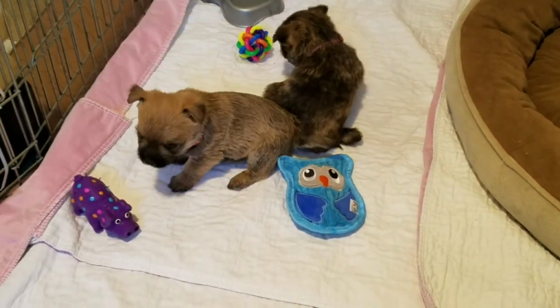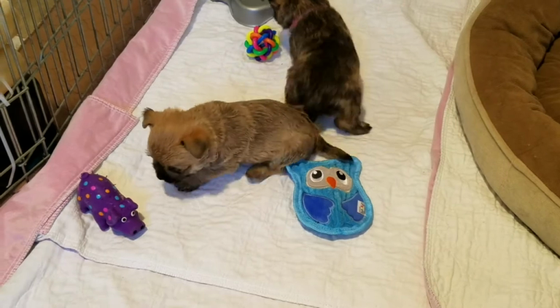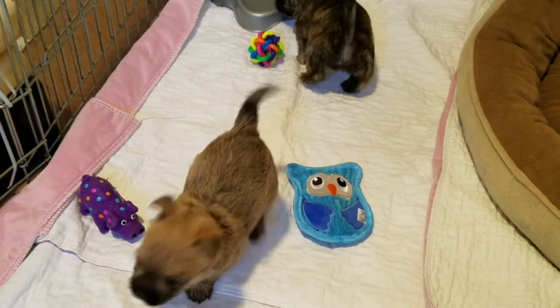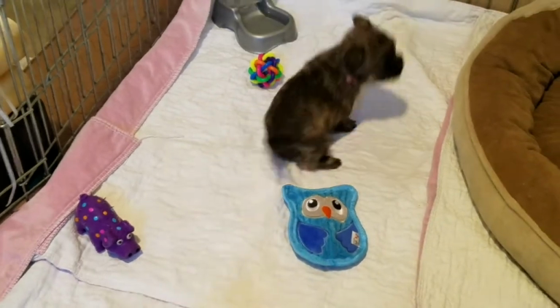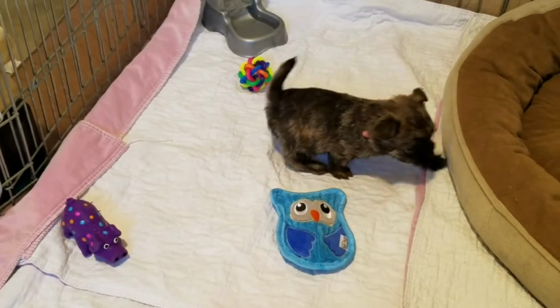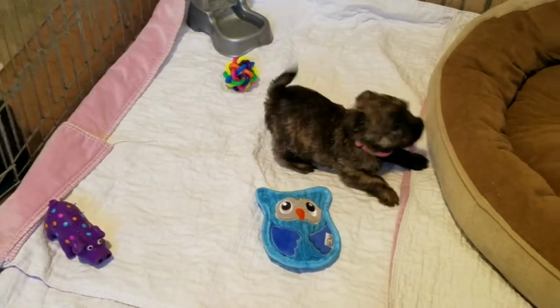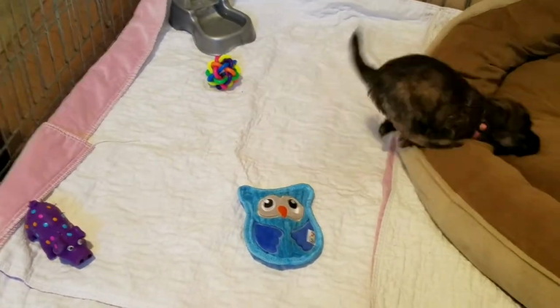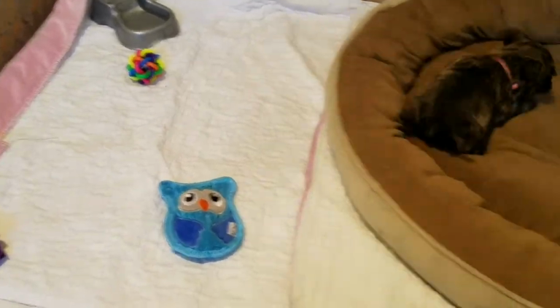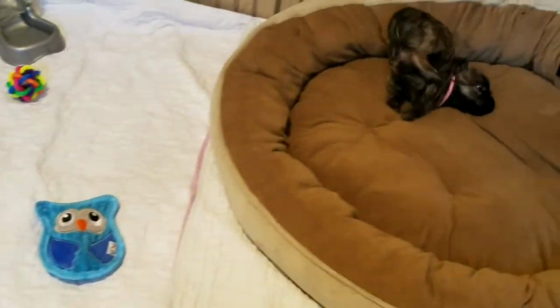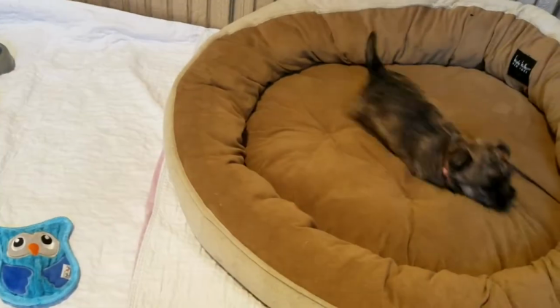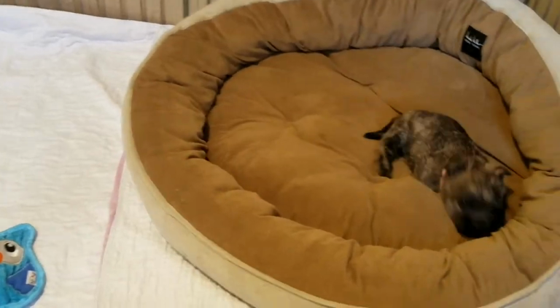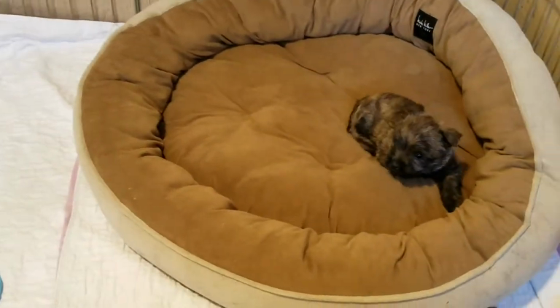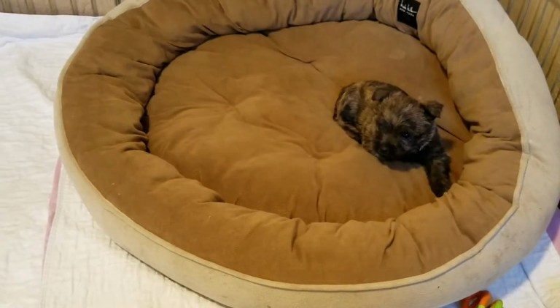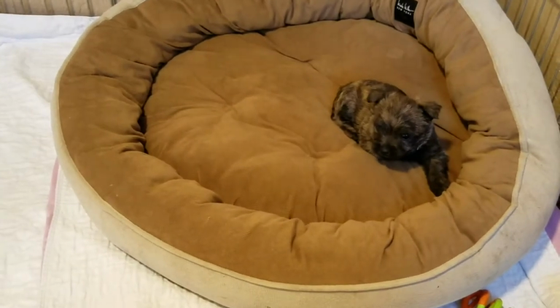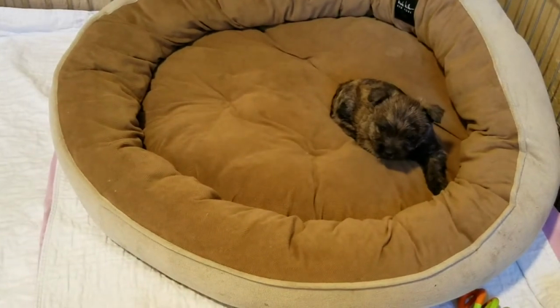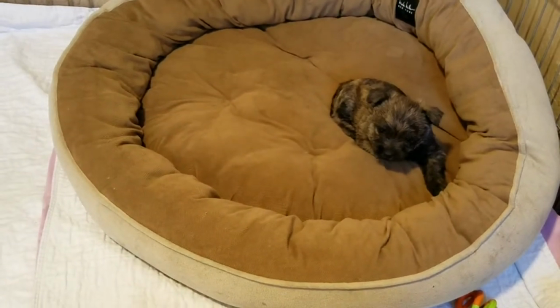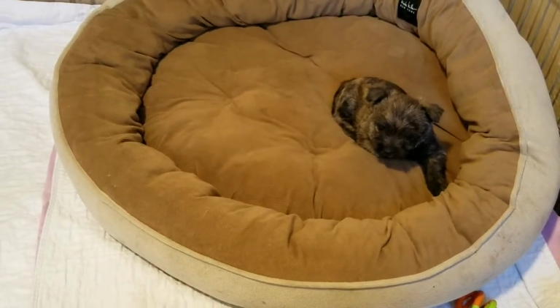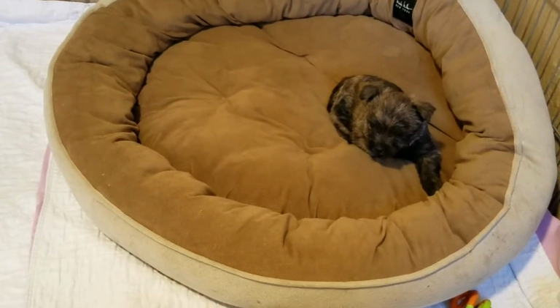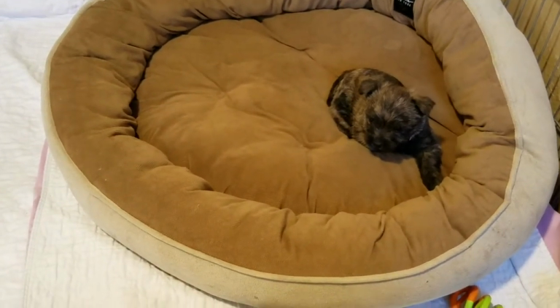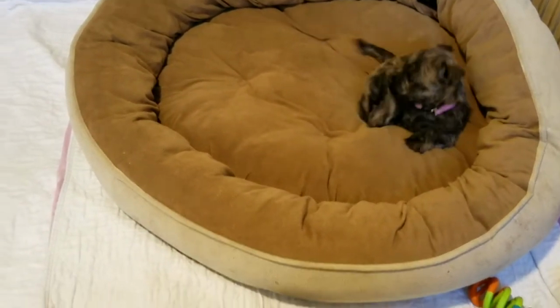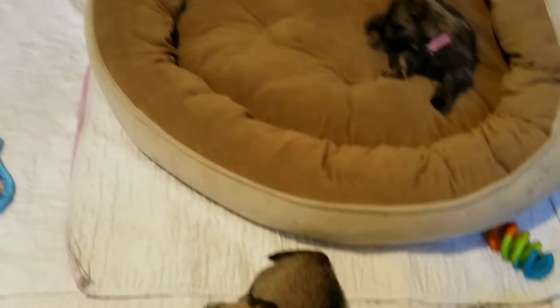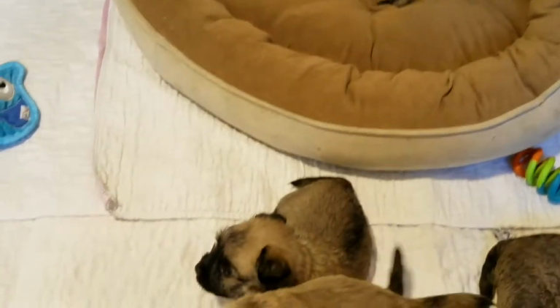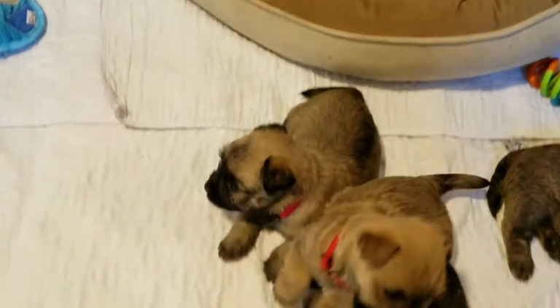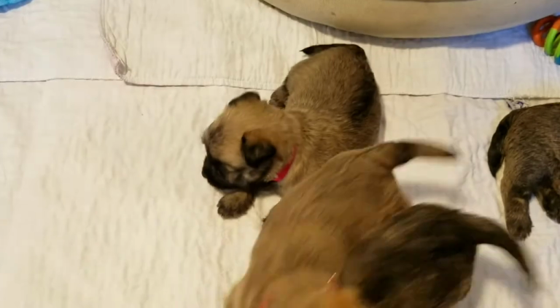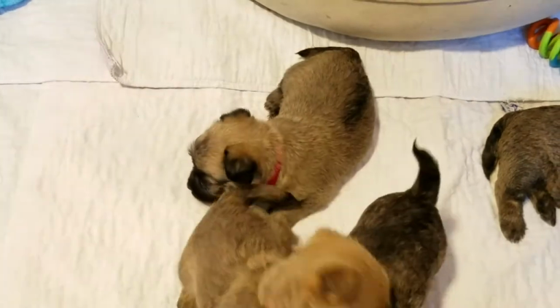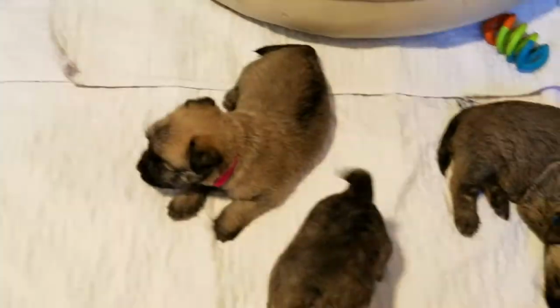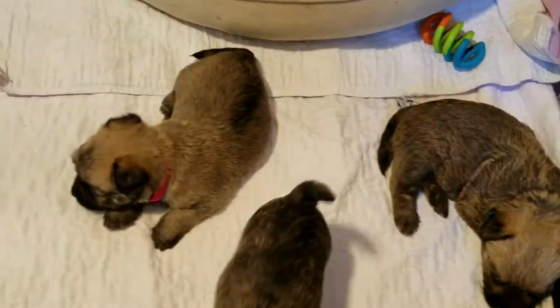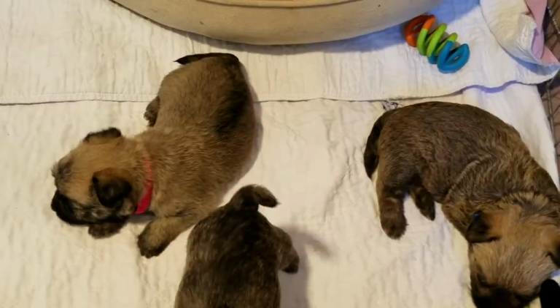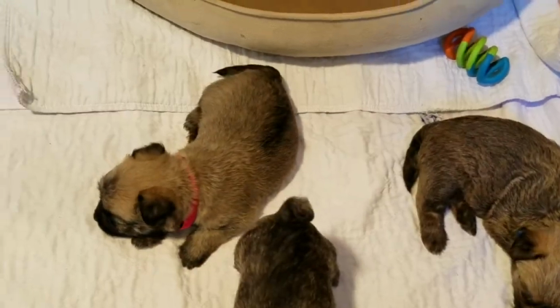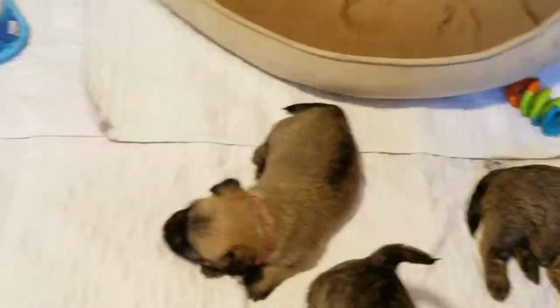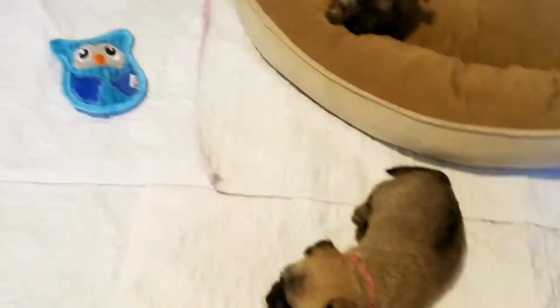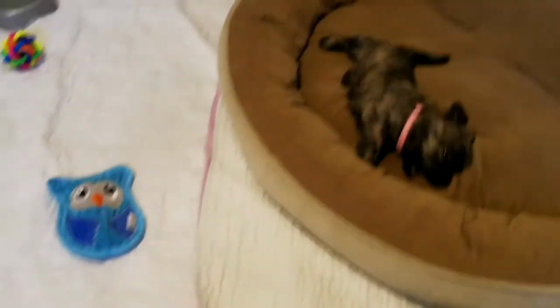And our little females — pink collars right there. So they're doing great. As you can see, they're well fed.